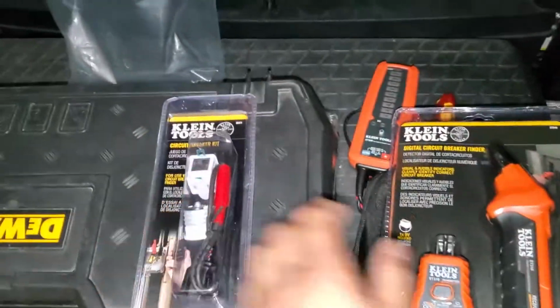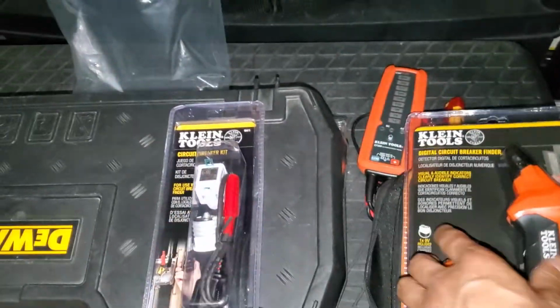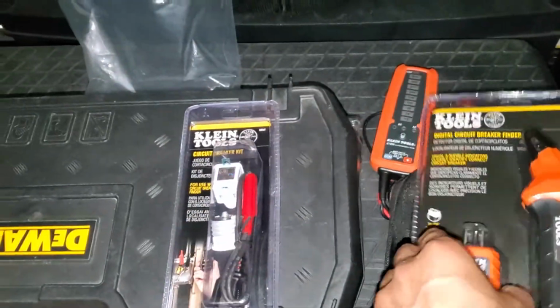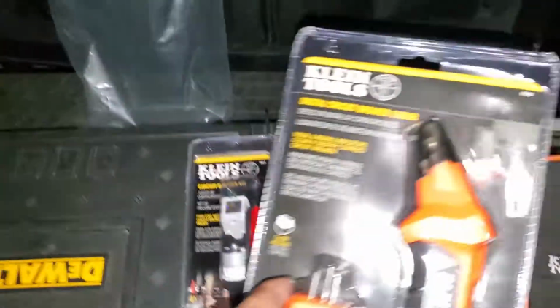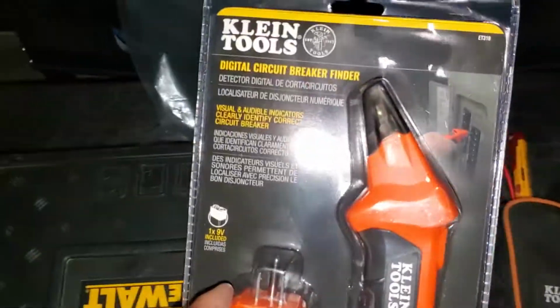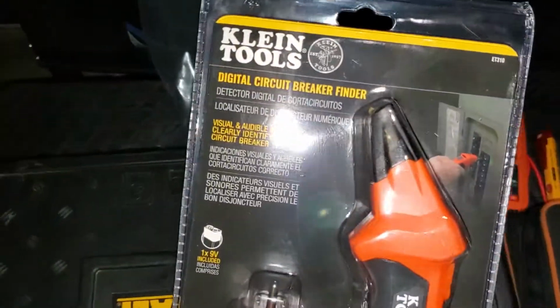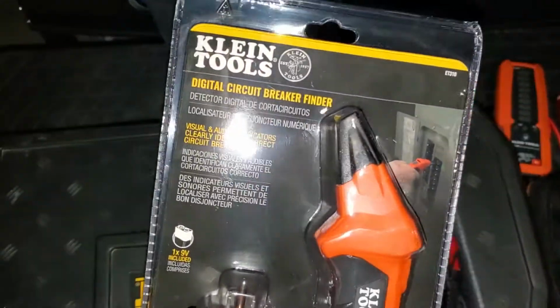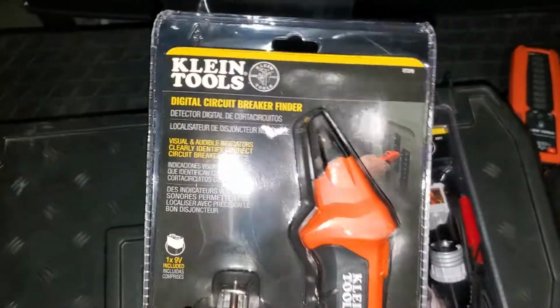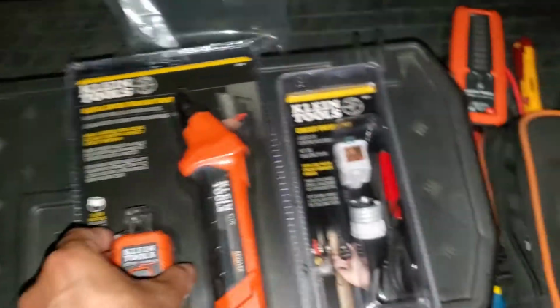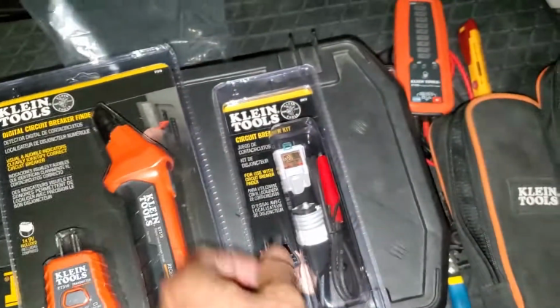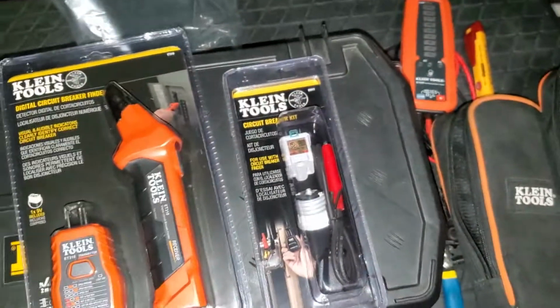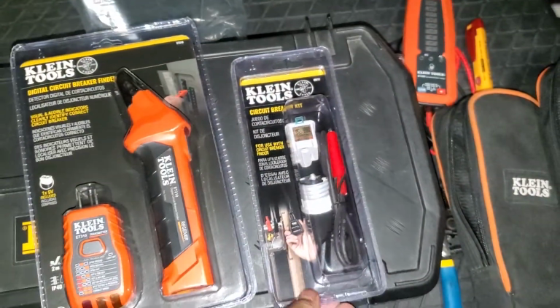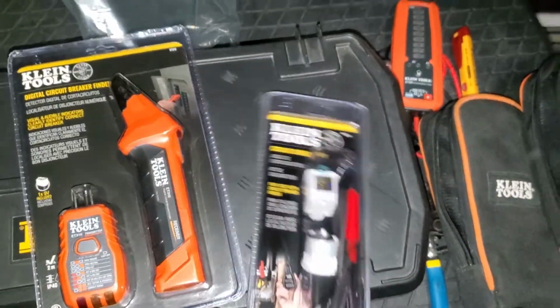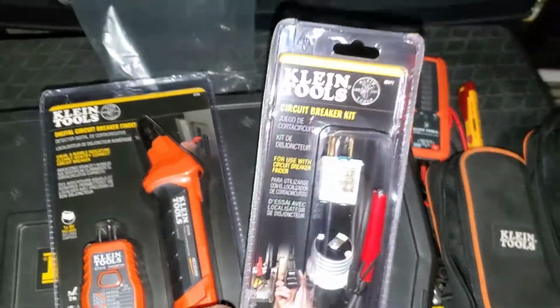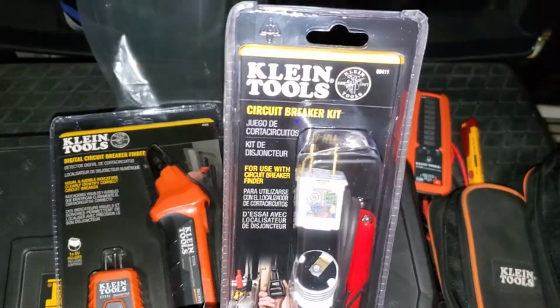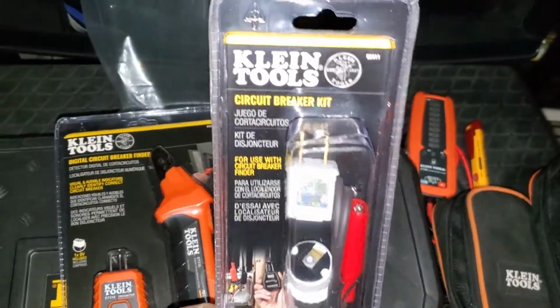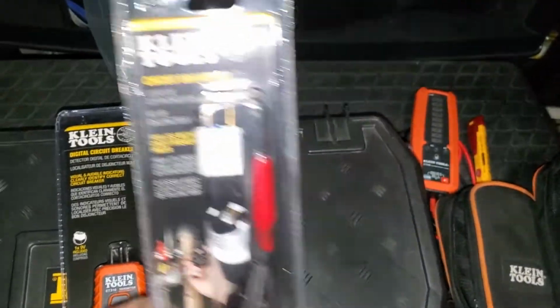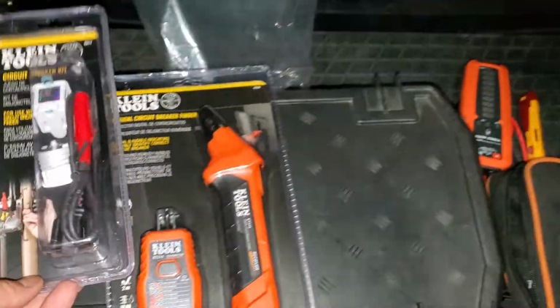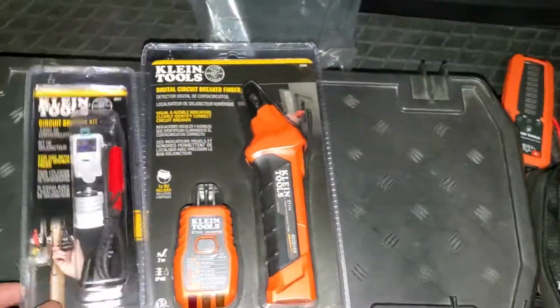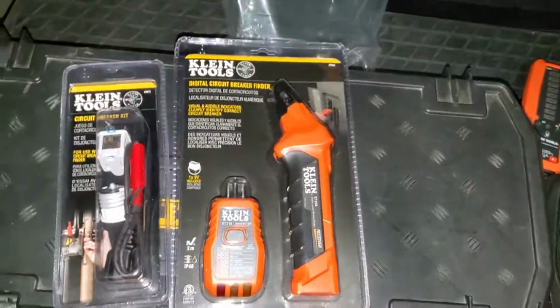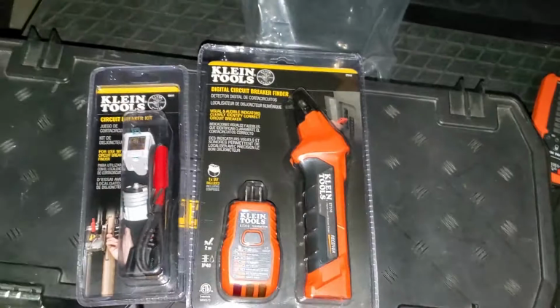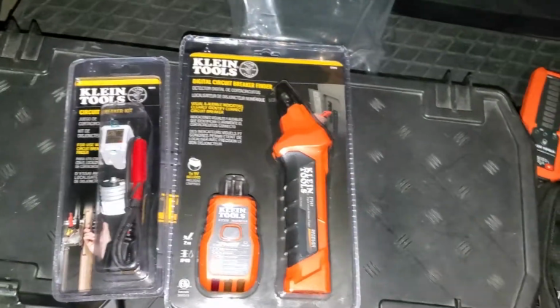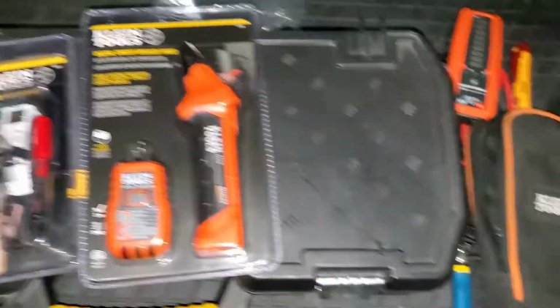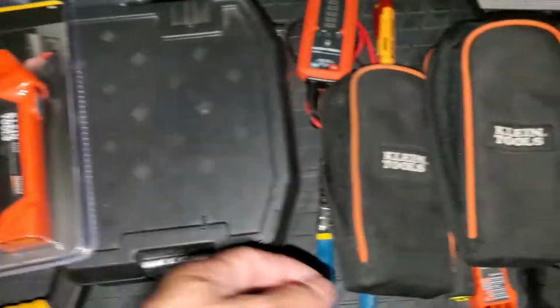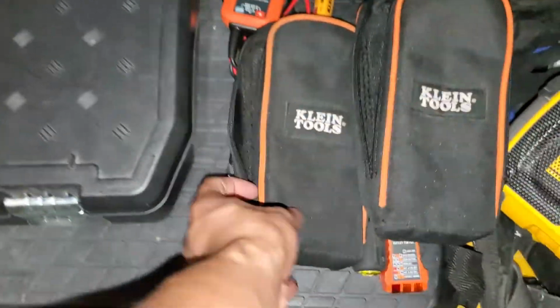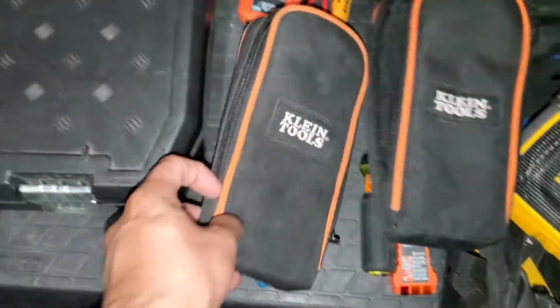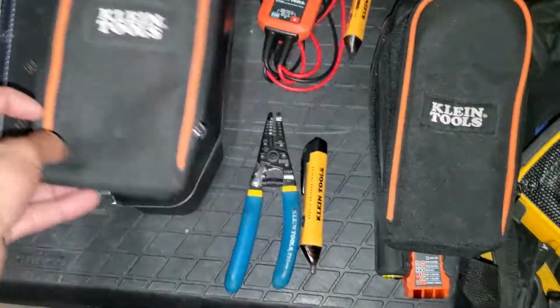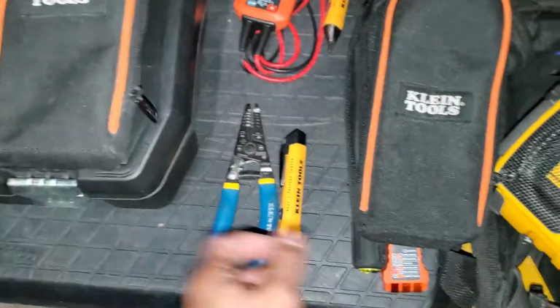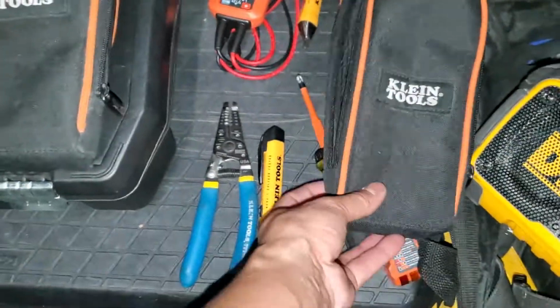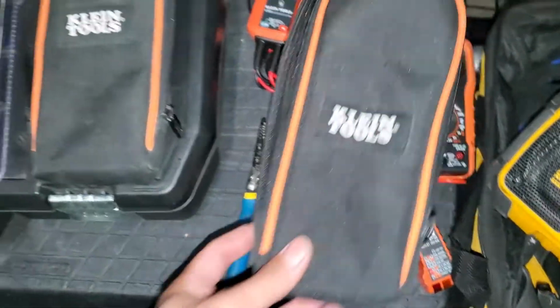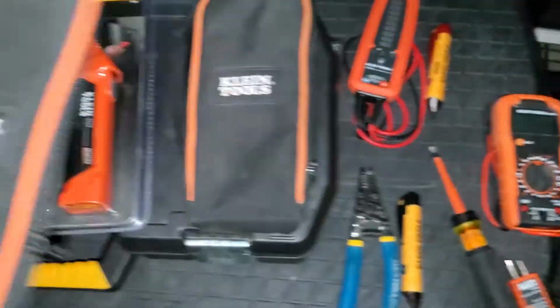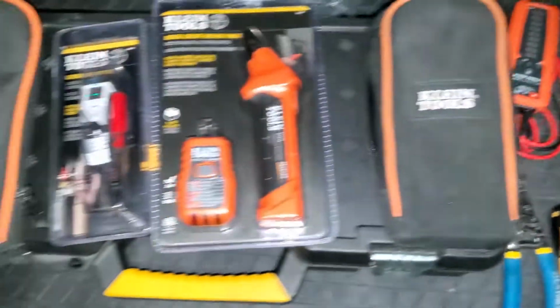So that's the deal — for two cents more, if you're looking for a circuit breaker finder, you can get the circuit breaker kit on HomeDepot.com. Hopefully everything will fit in these two Klein tools bags.